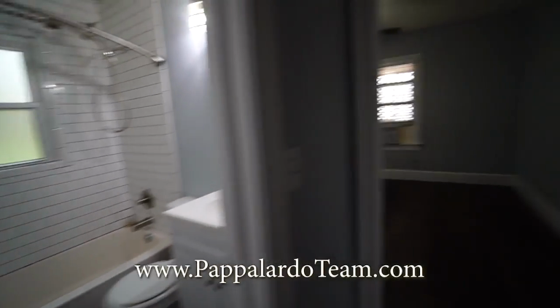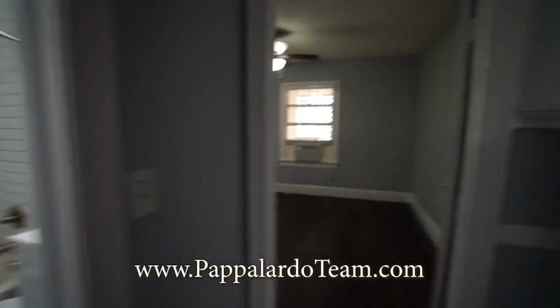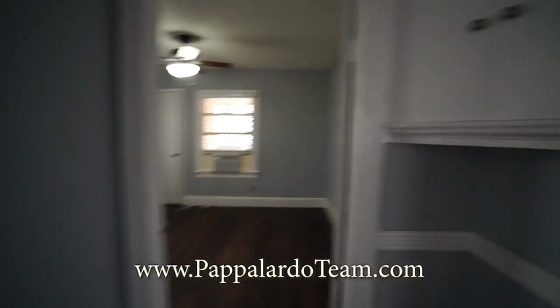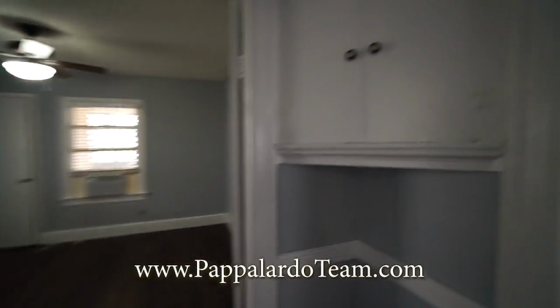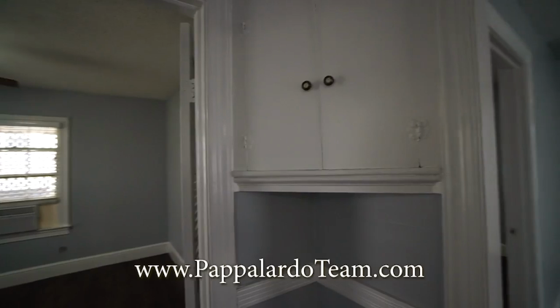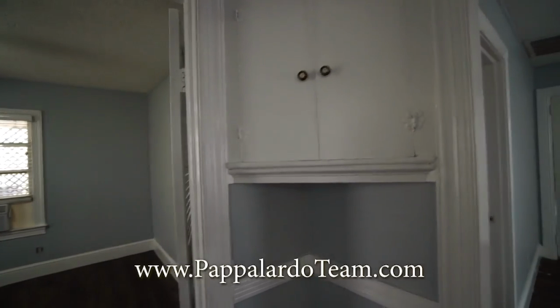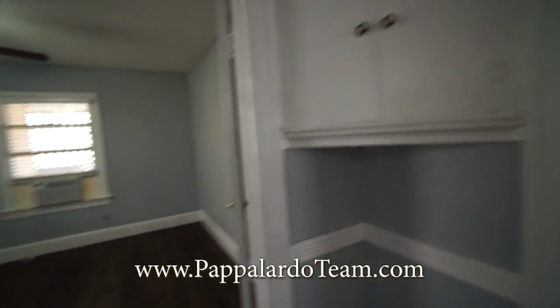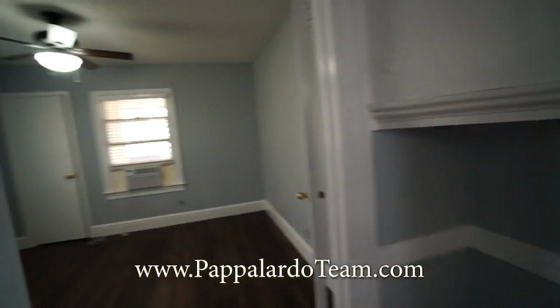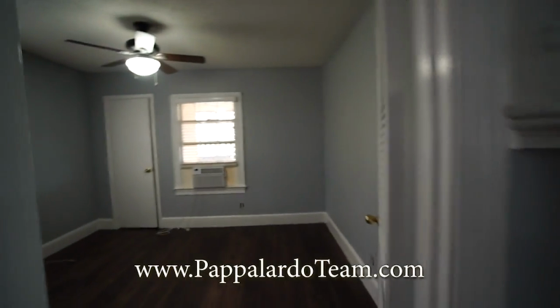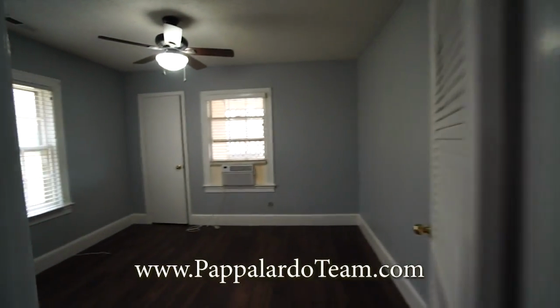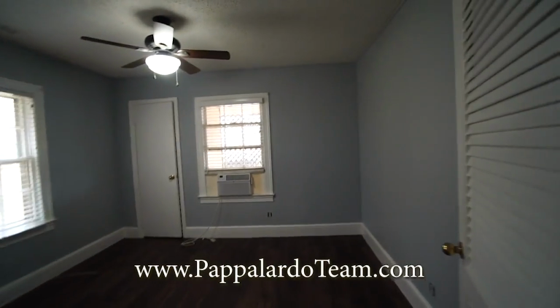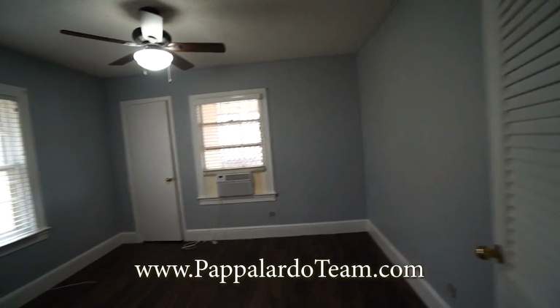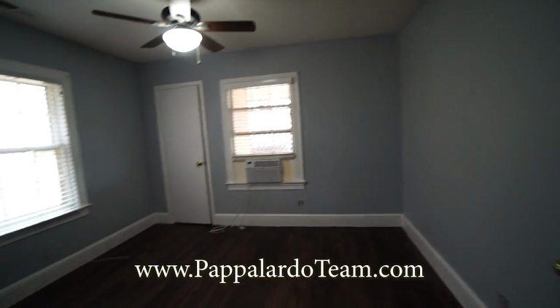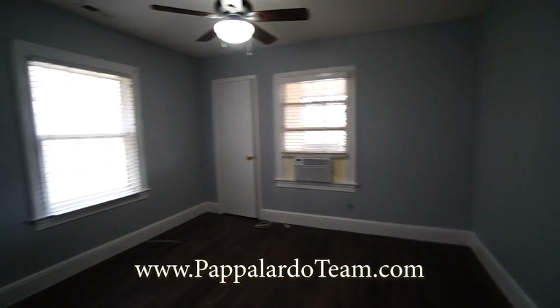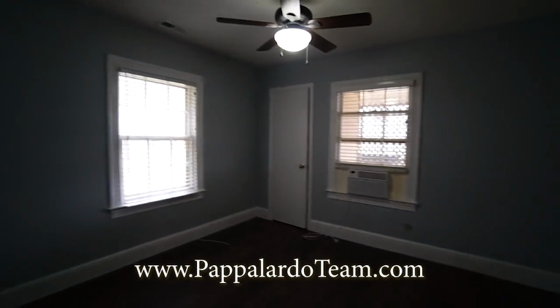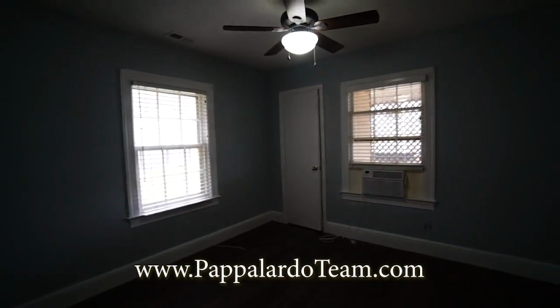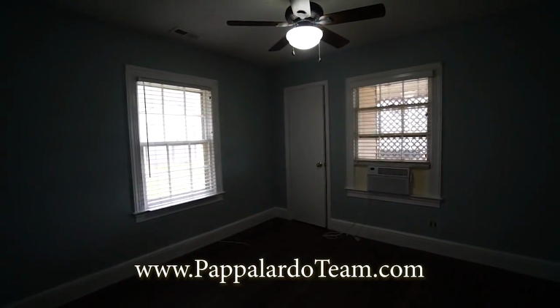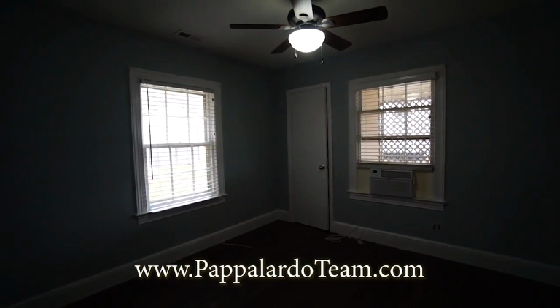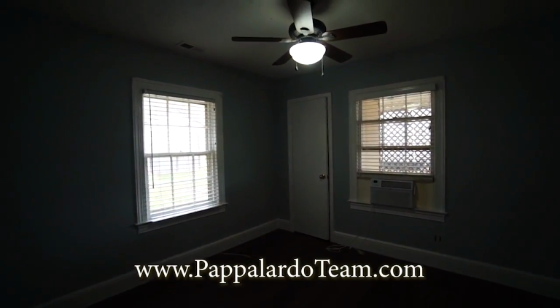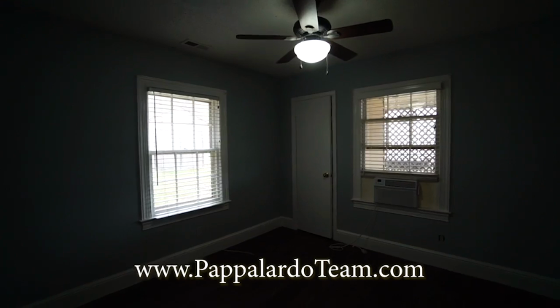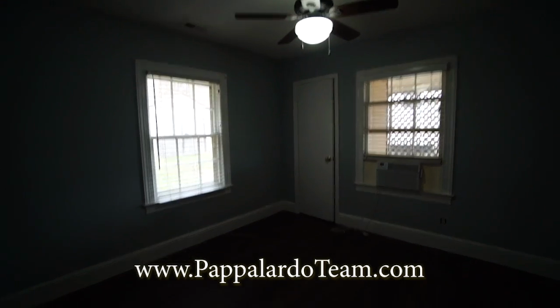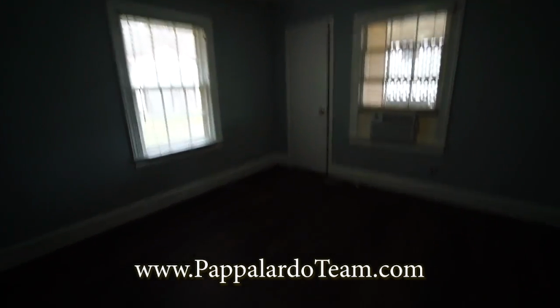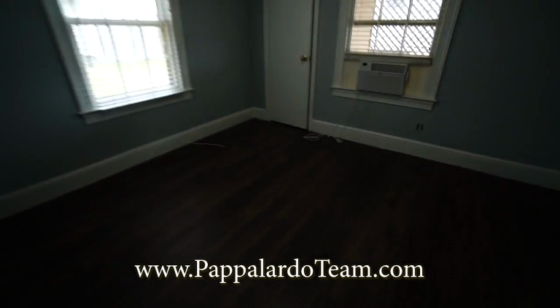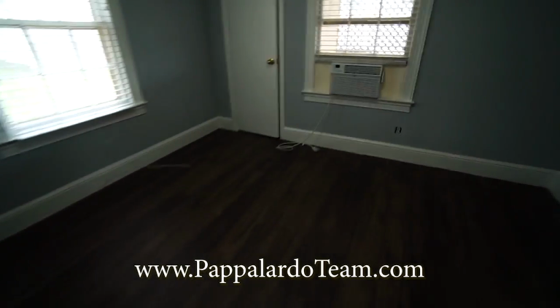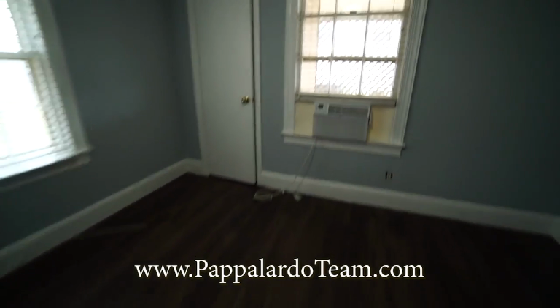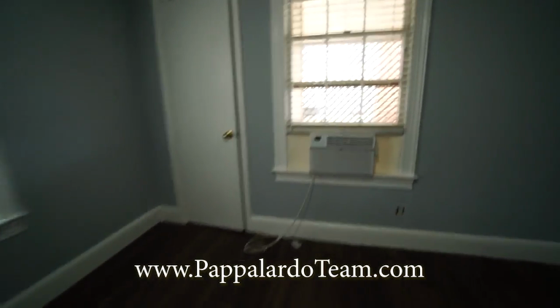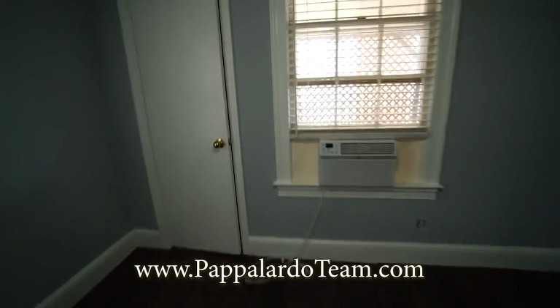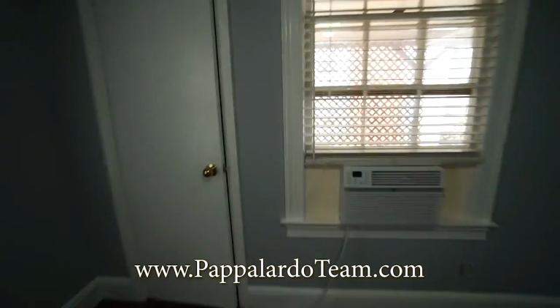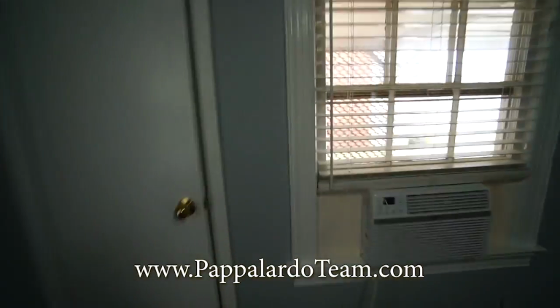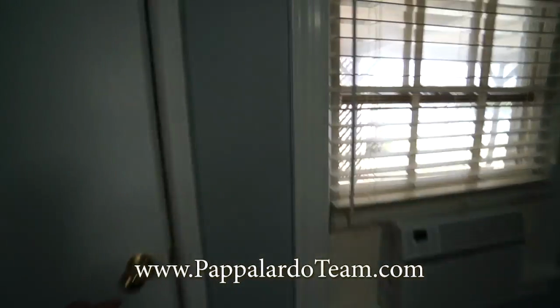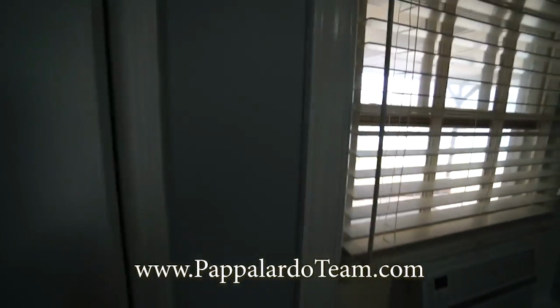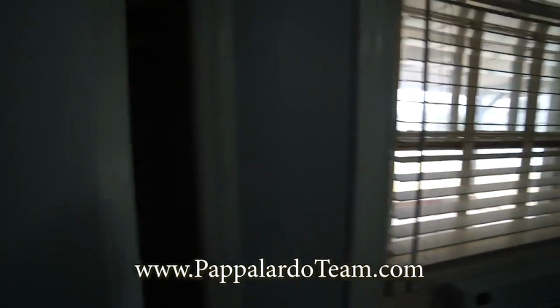We've got this neat little cabinet right here in the hall. And then here is one of the two bedrooms — this one's on the back of the house. We've got a ceiling fan with a light and a closet right here.